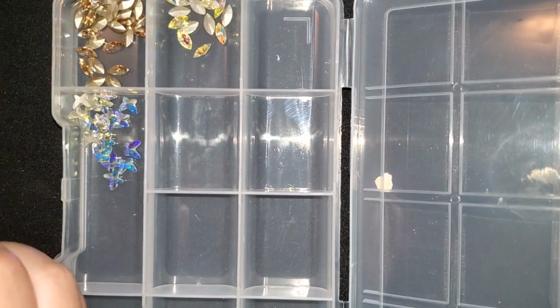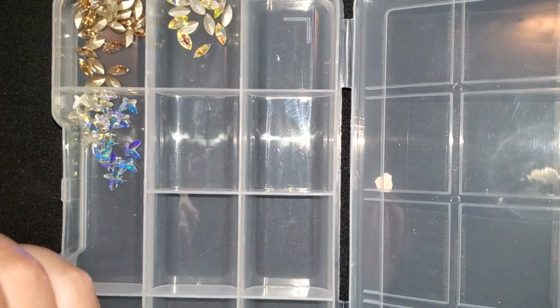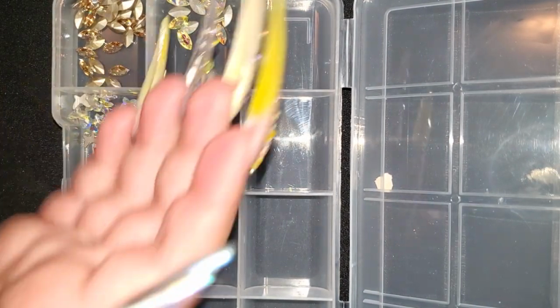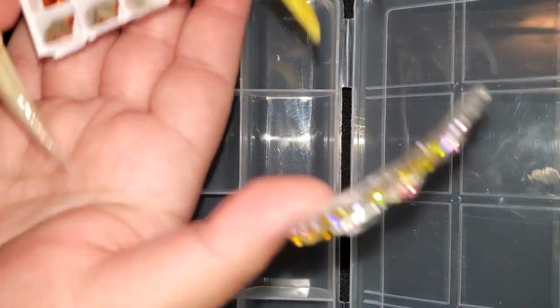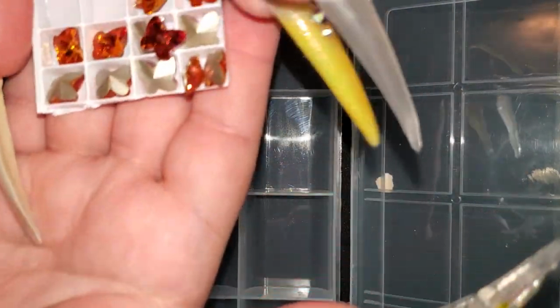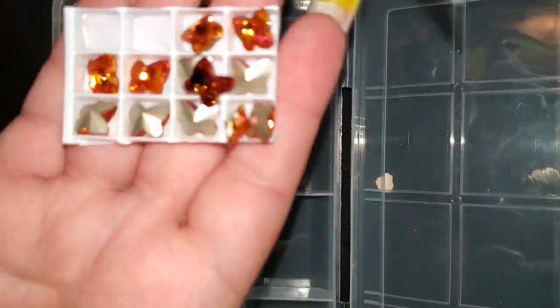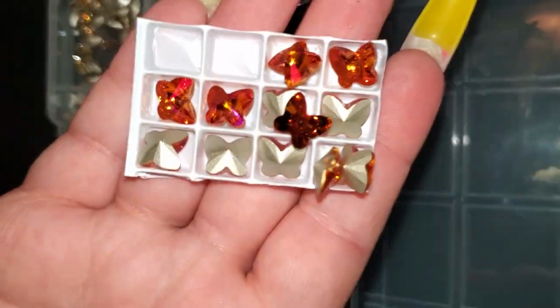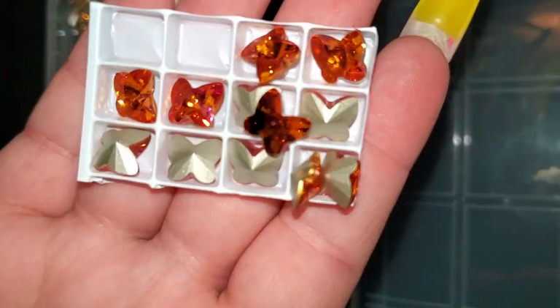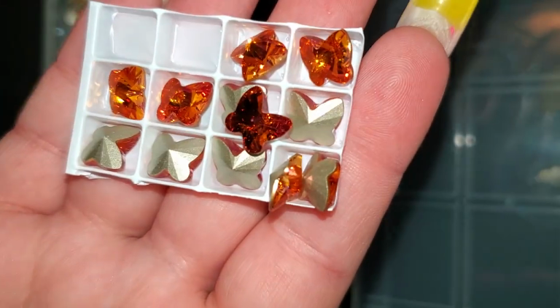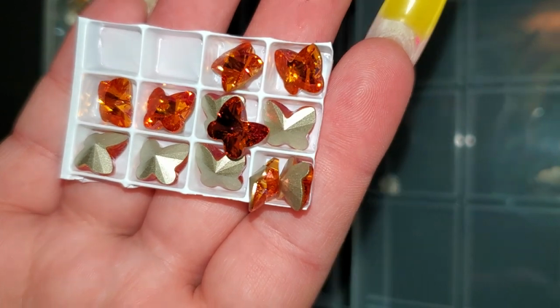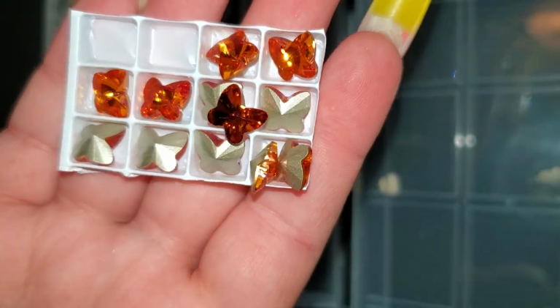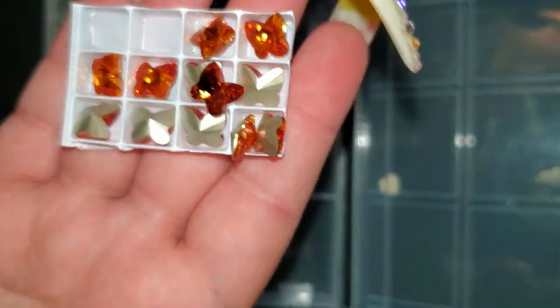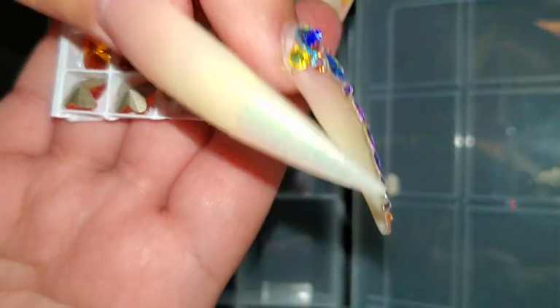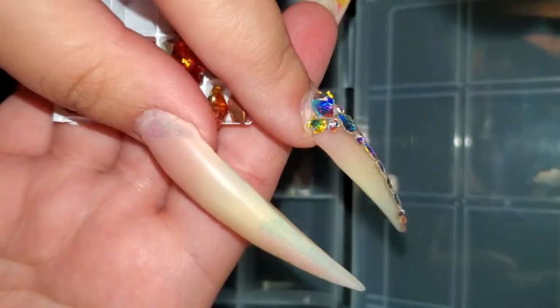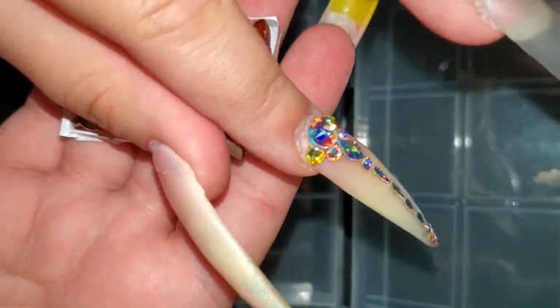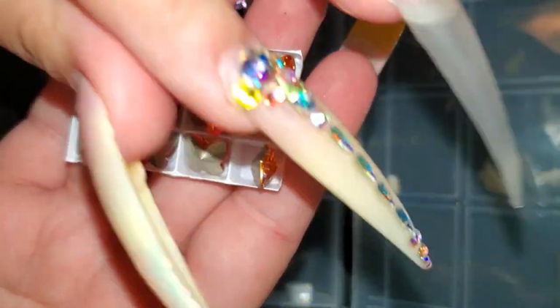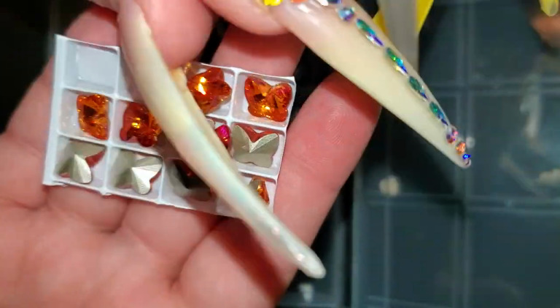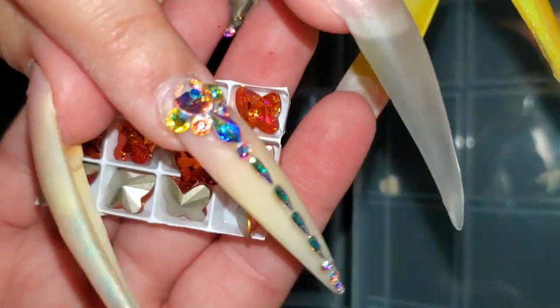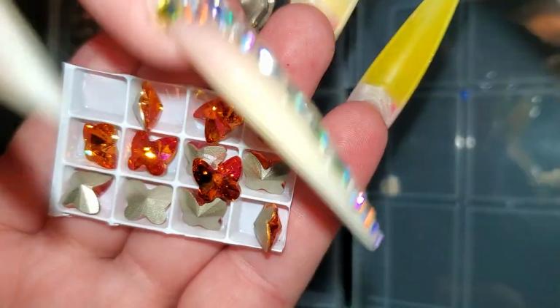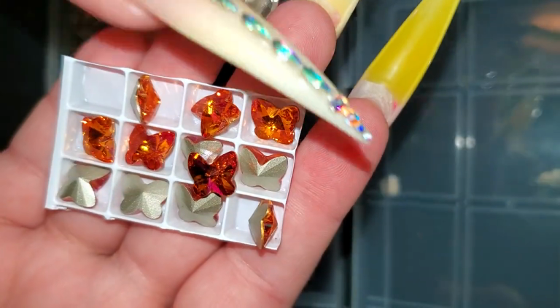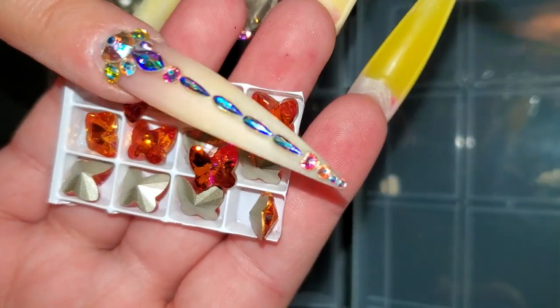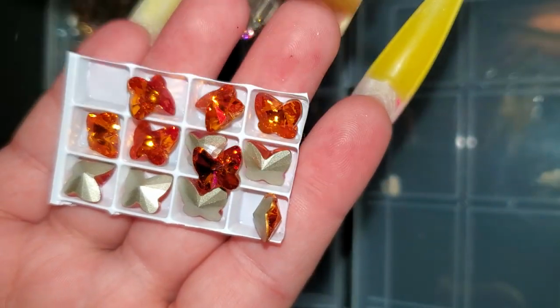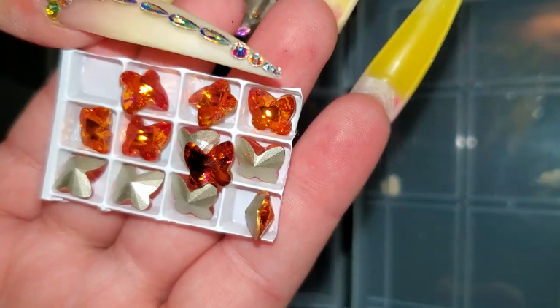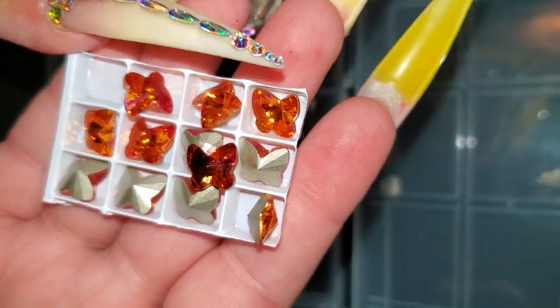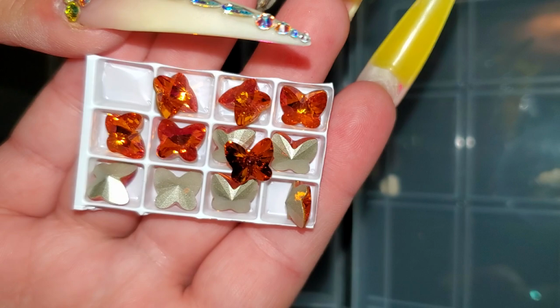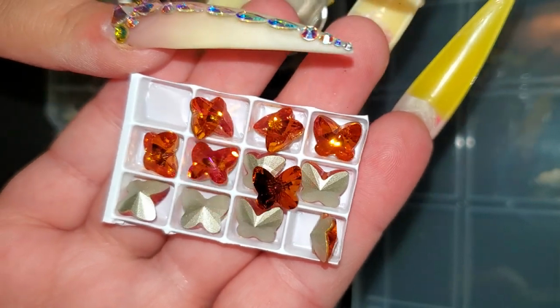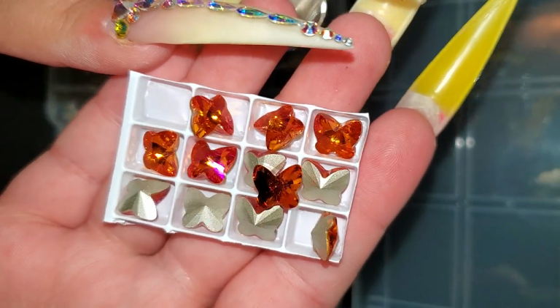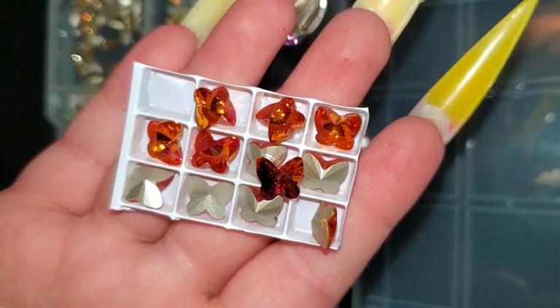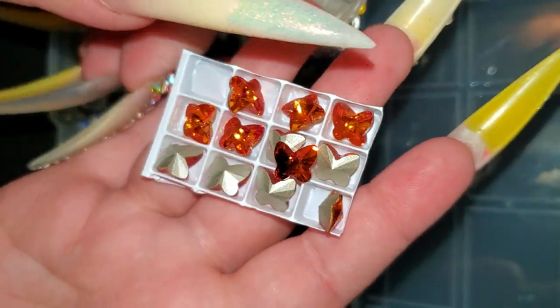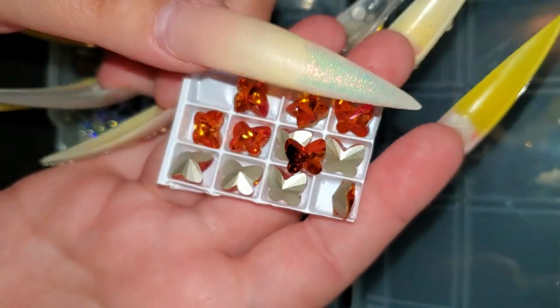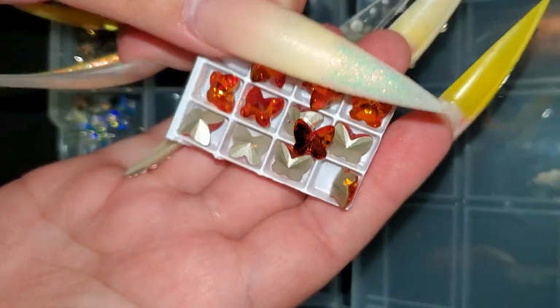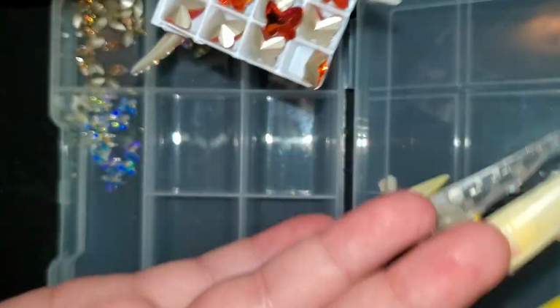I also got these beautiful little butterflies. These are not going to be for sale — they're mine. They're amazing. Or maybe I'll share a few.